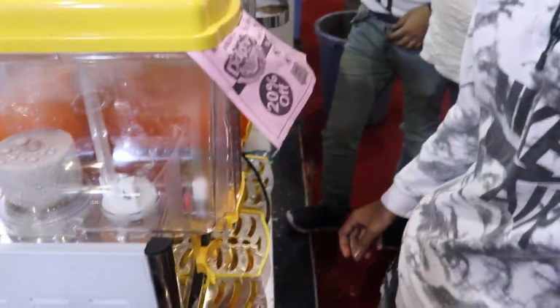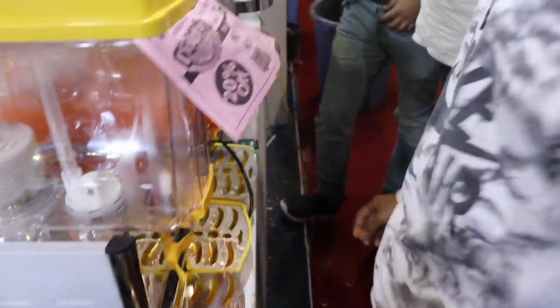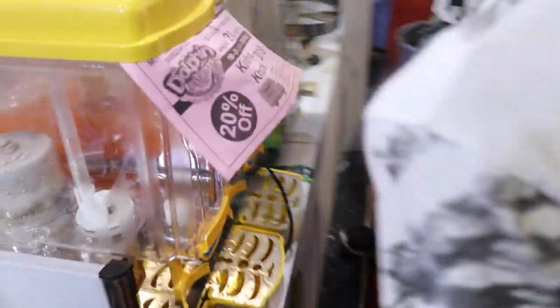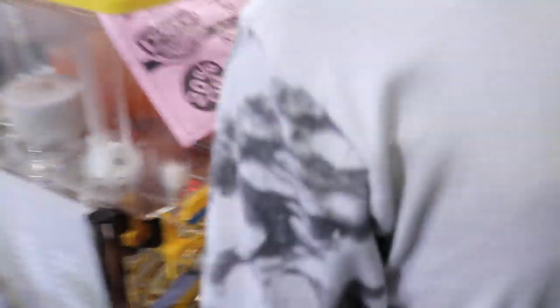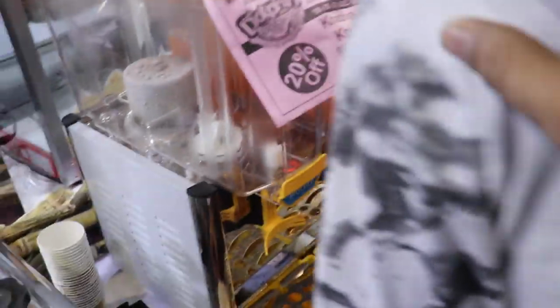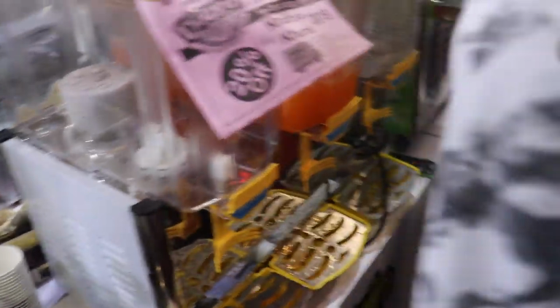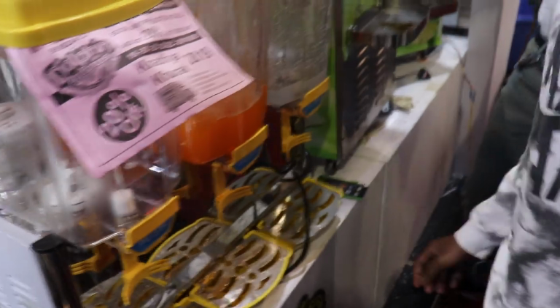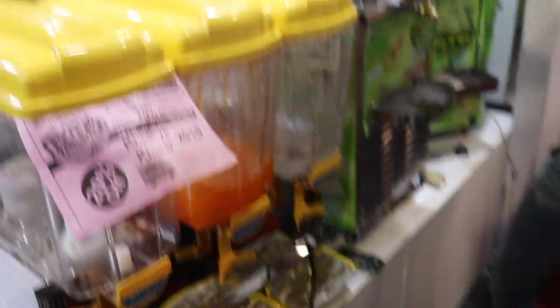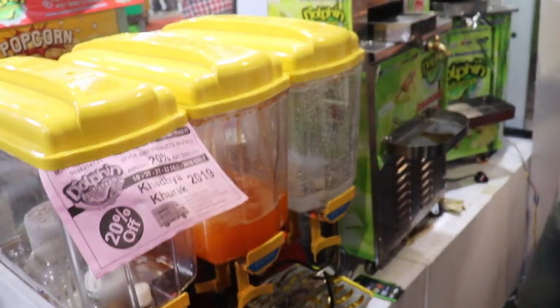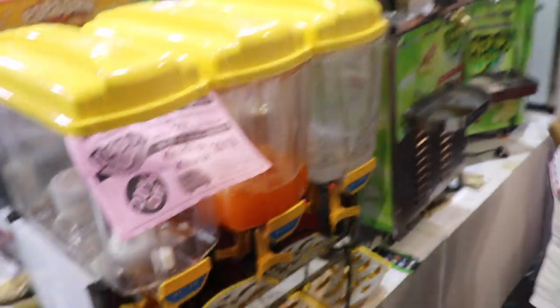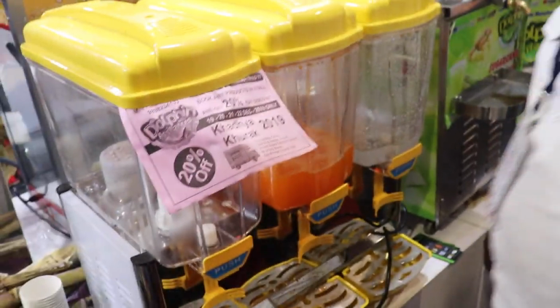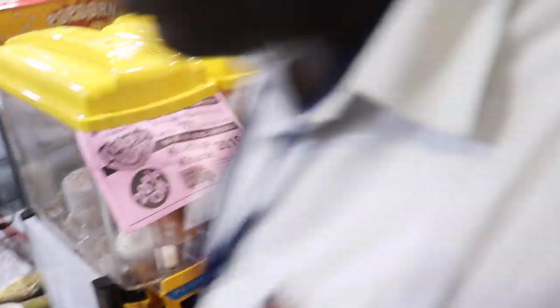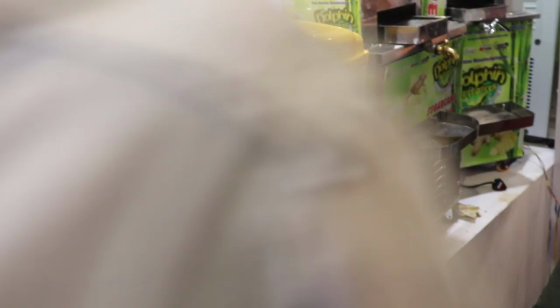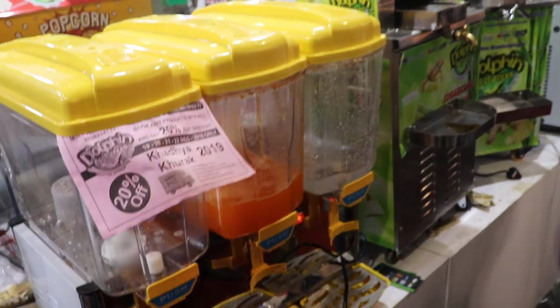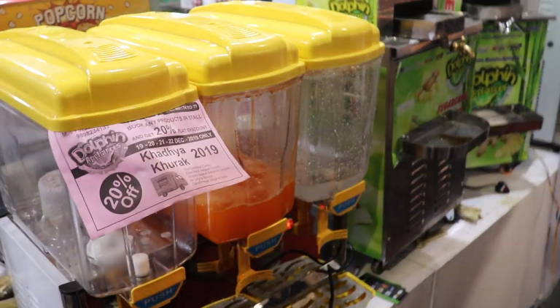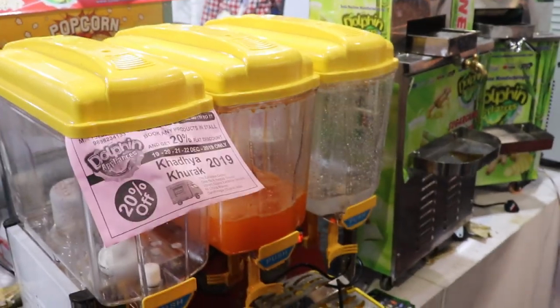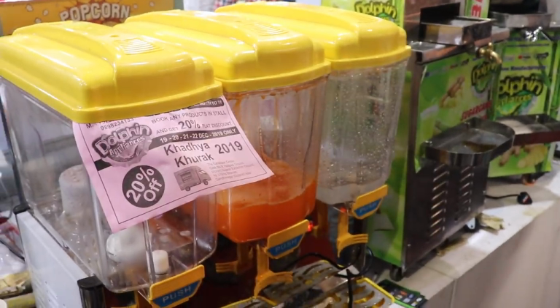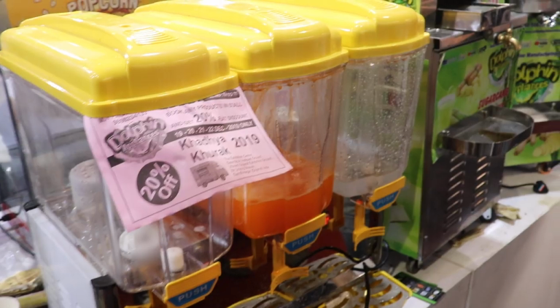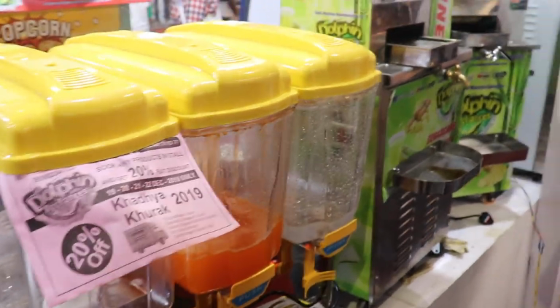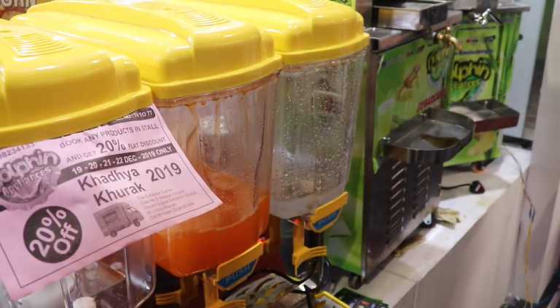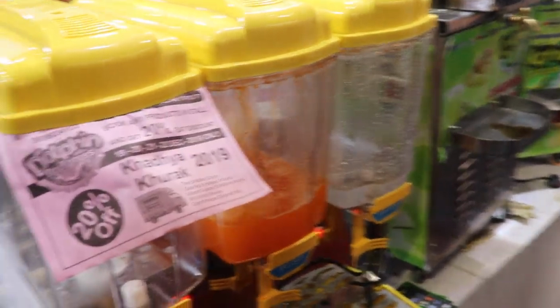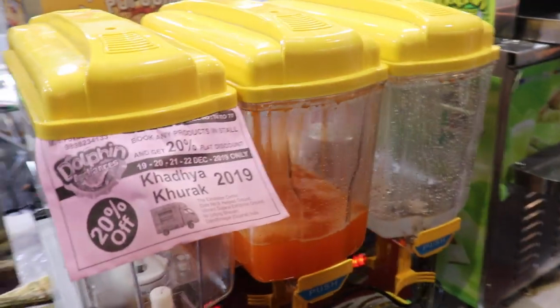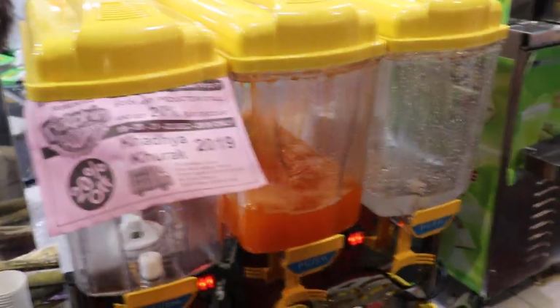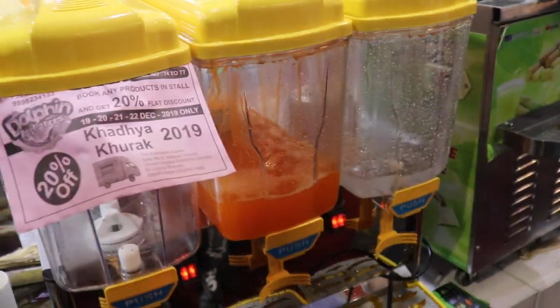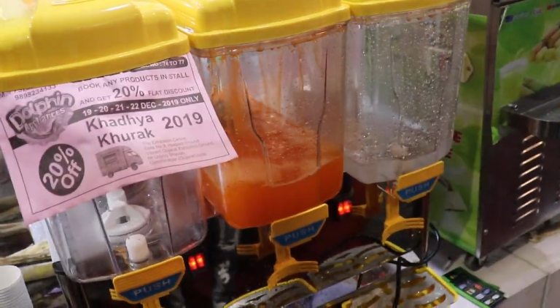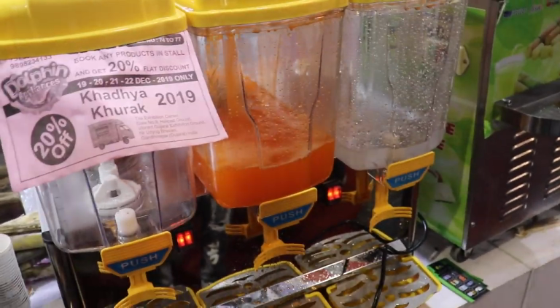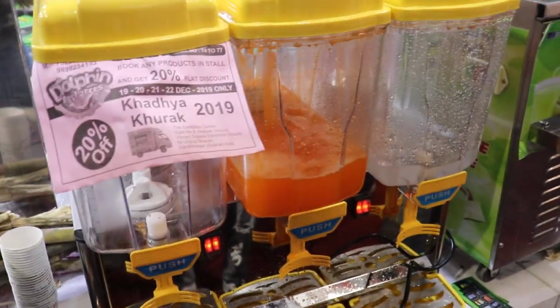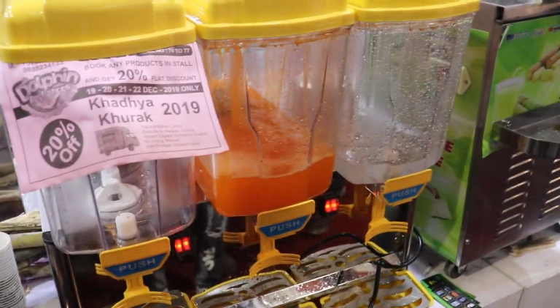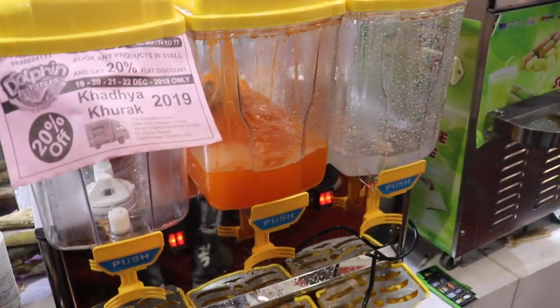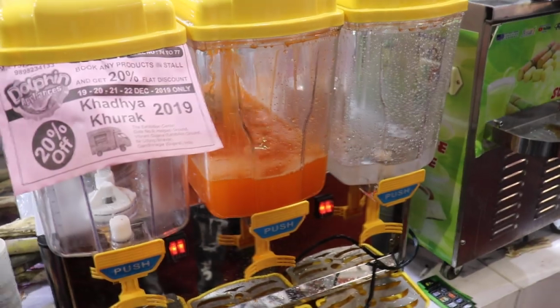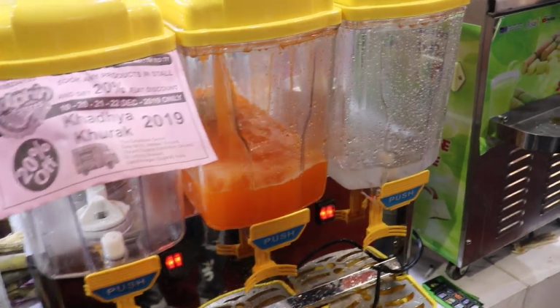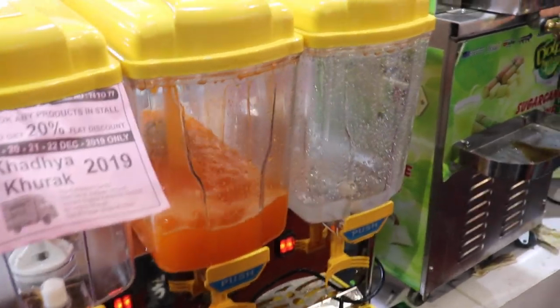This is a 3-tank juicer. You can use it inside for buttermilk, juice, water — anything you can fill inside and show your customers.